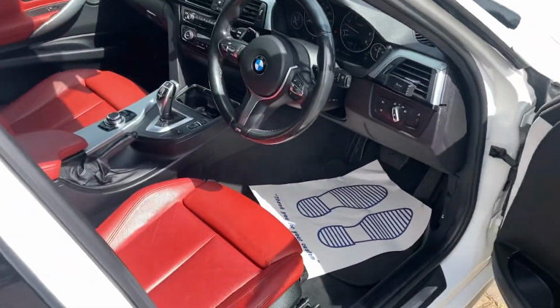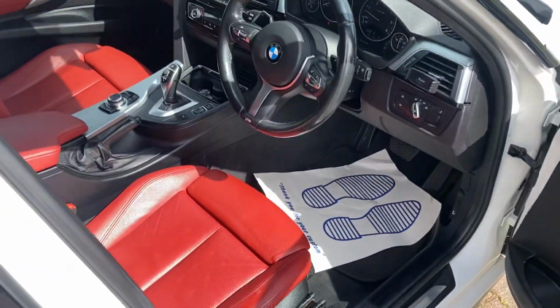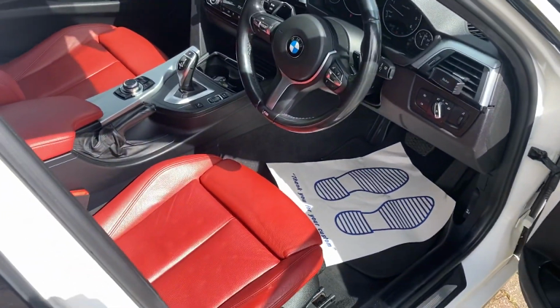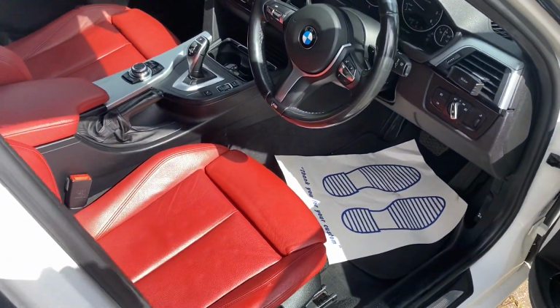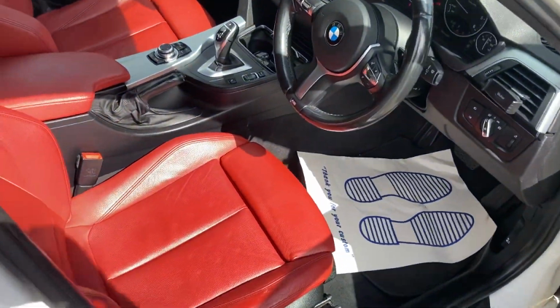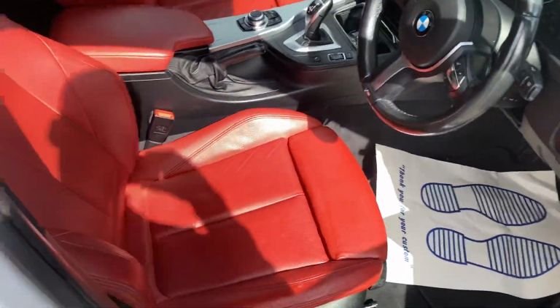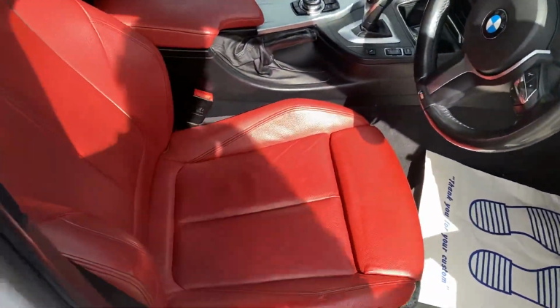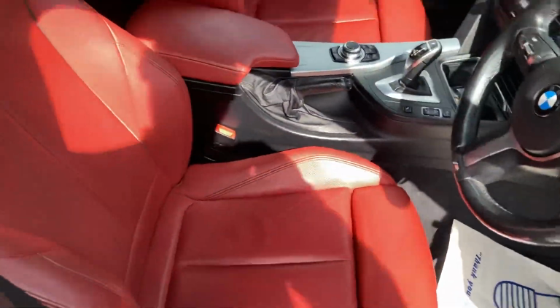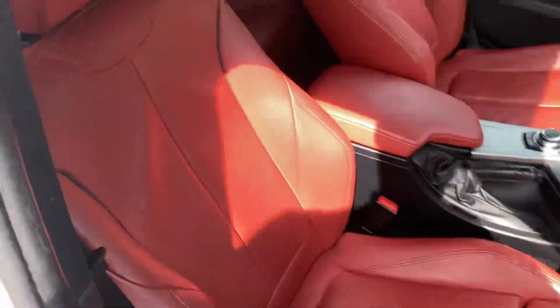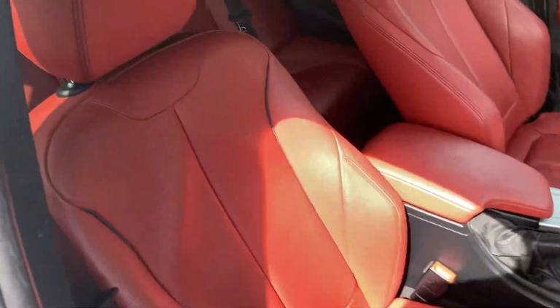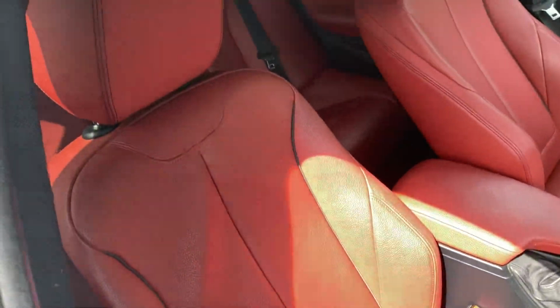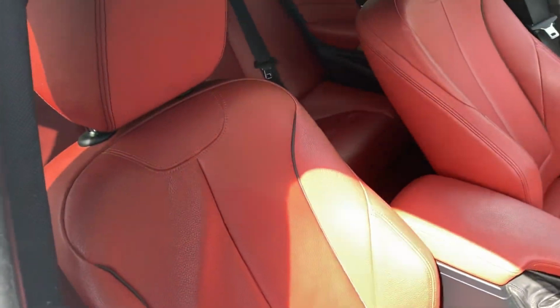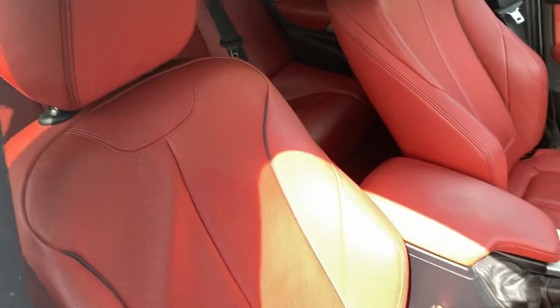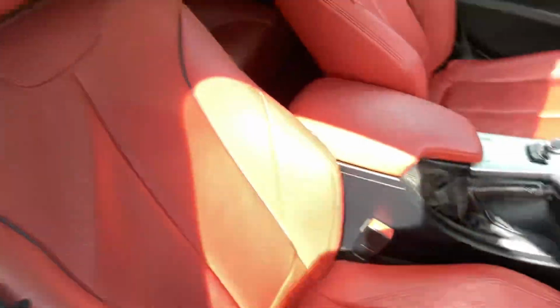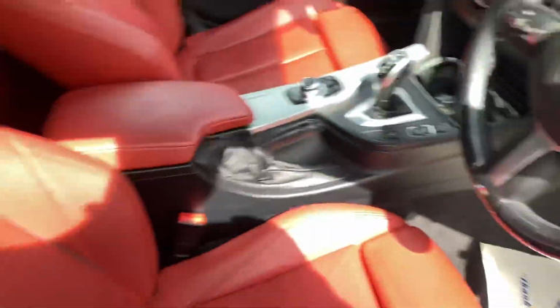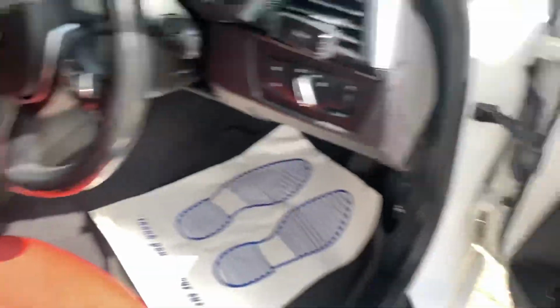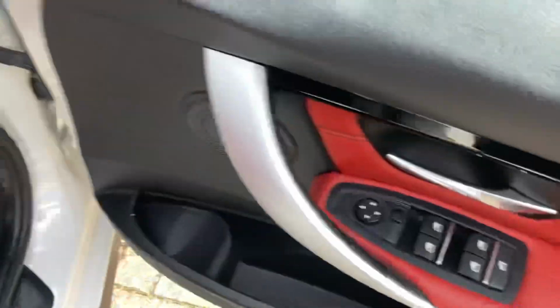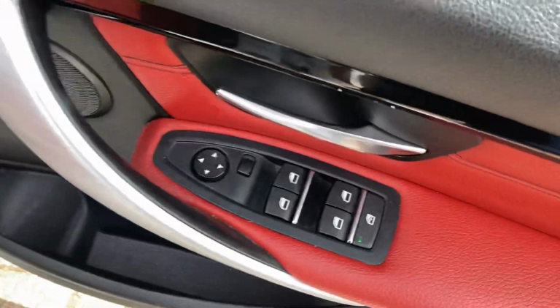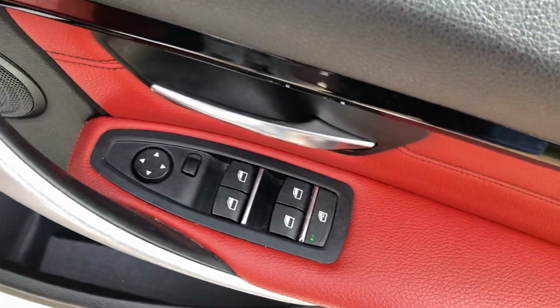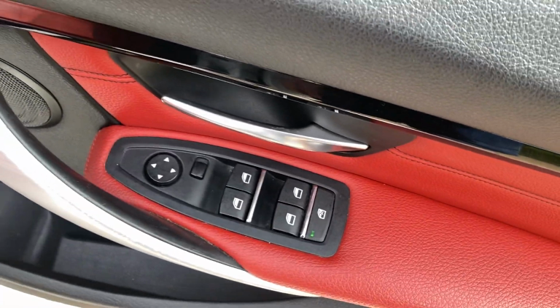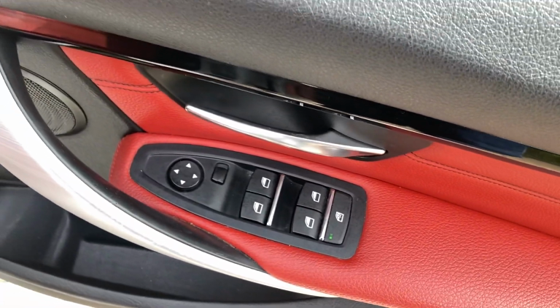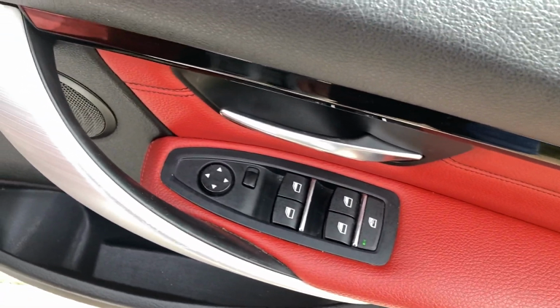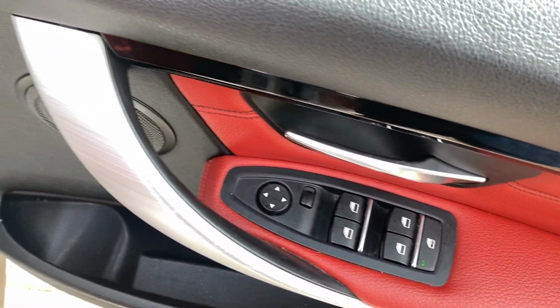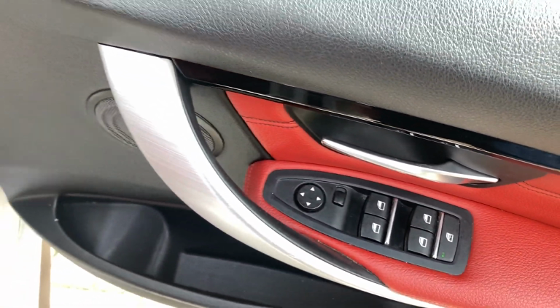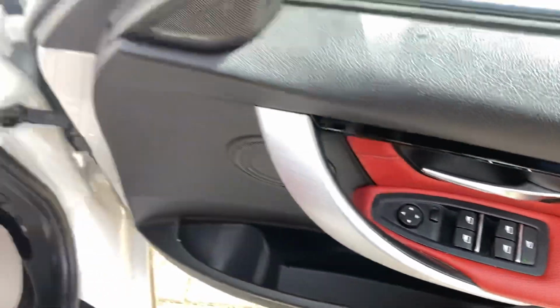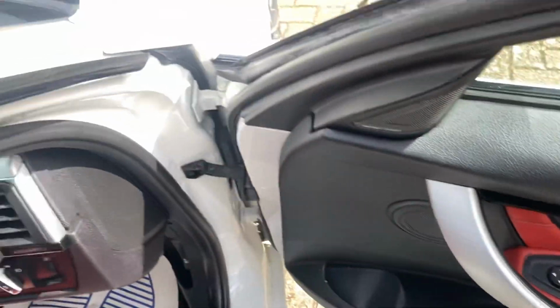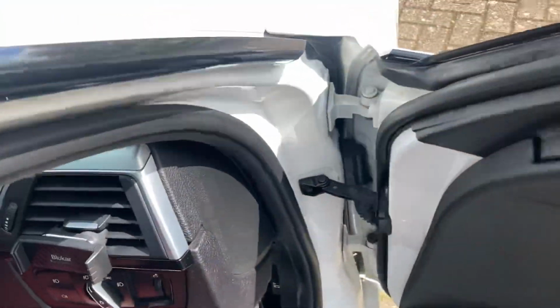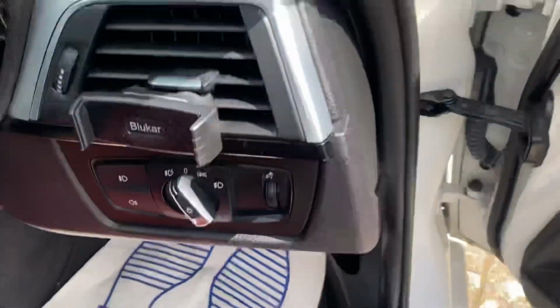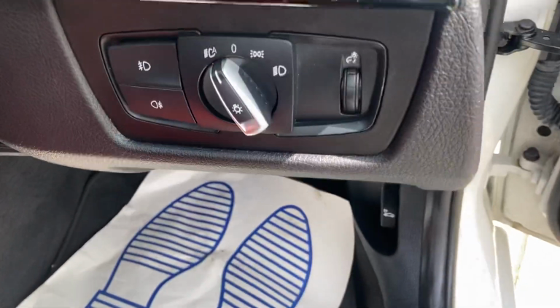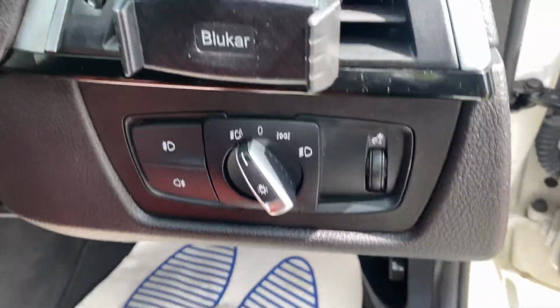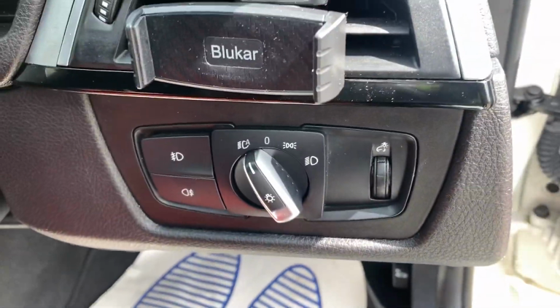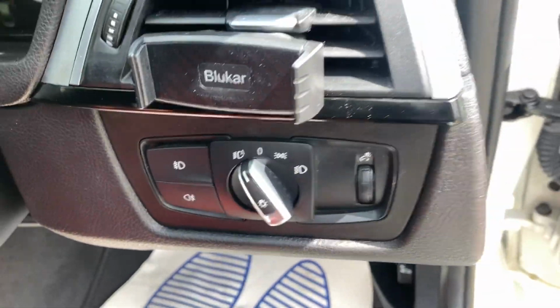Red leather upholstery. Electric front and rear windows, electric mirrors, automatic headlights.